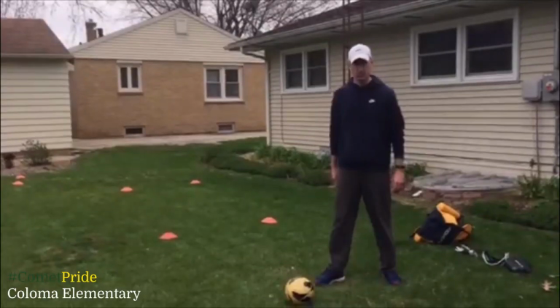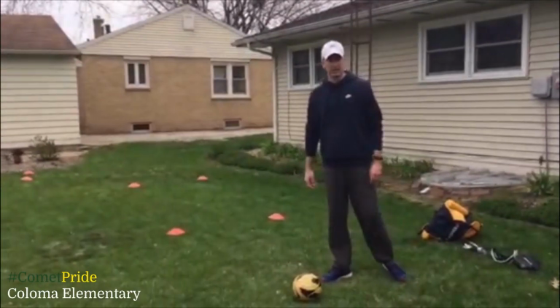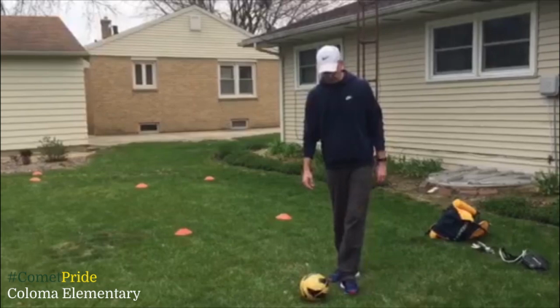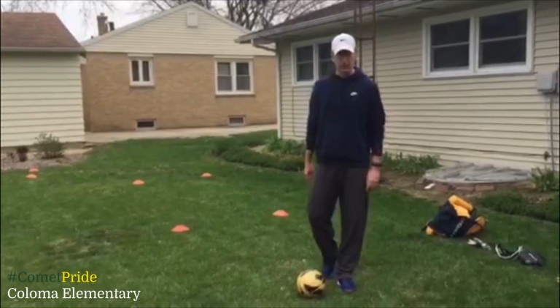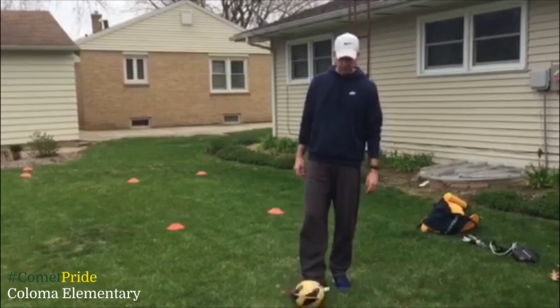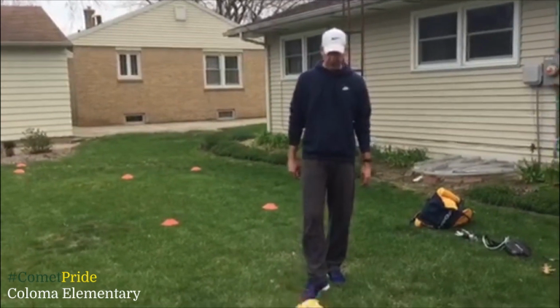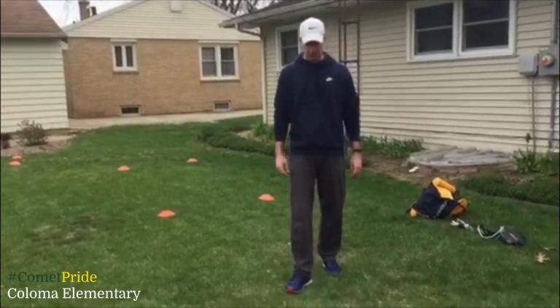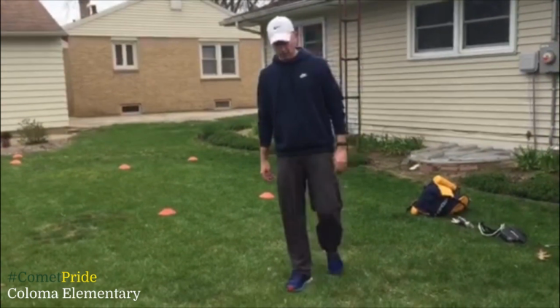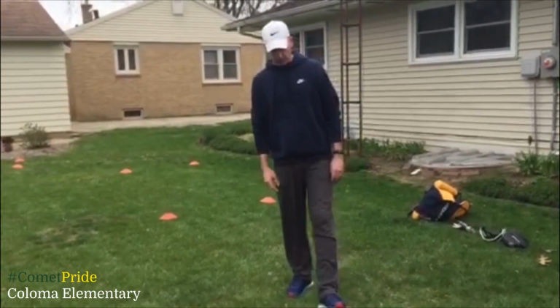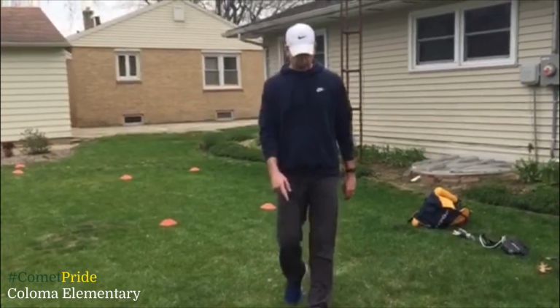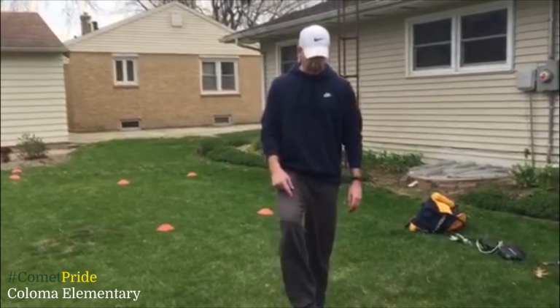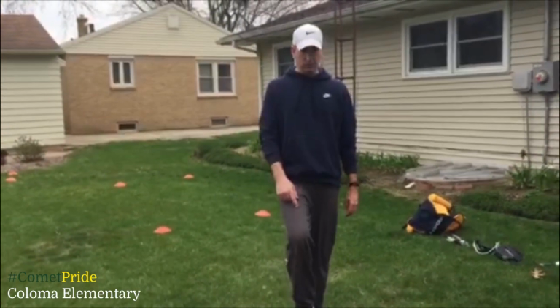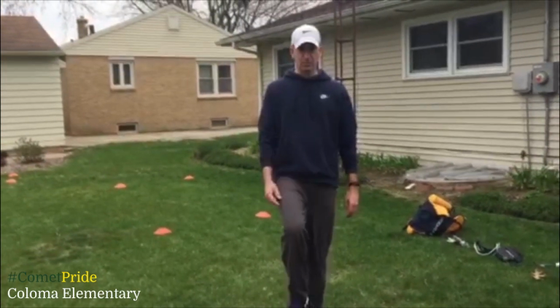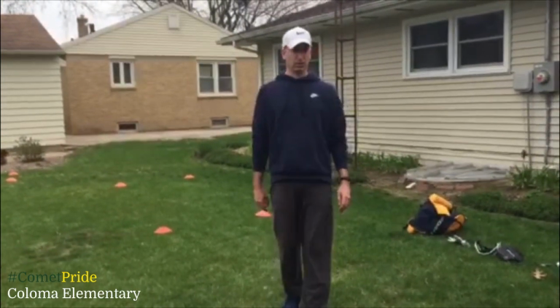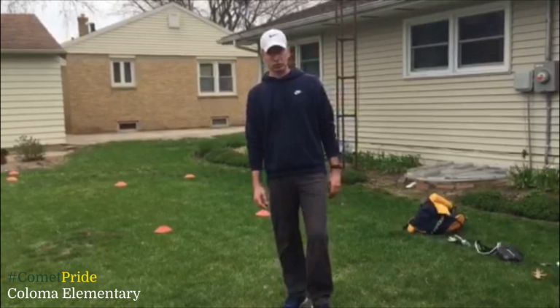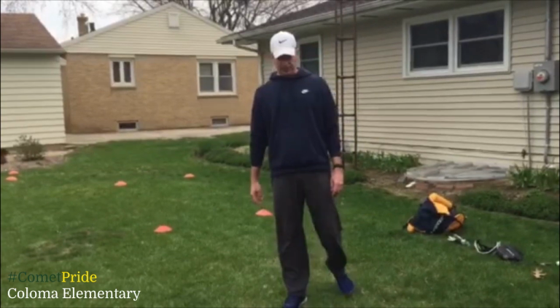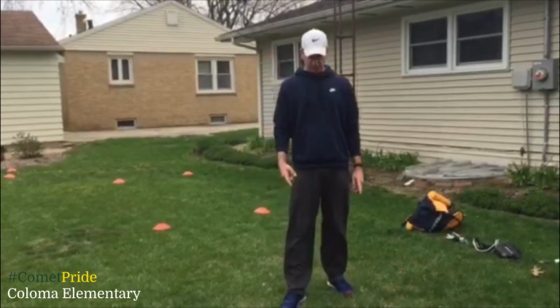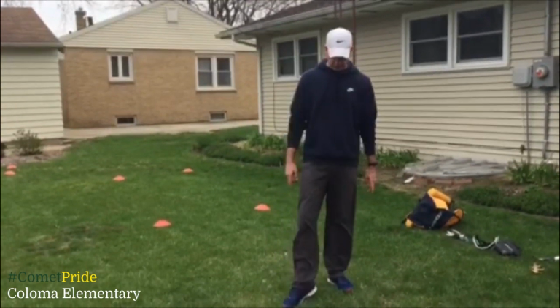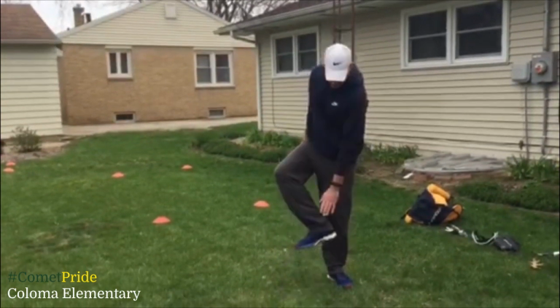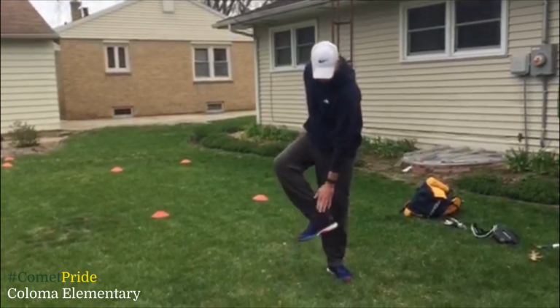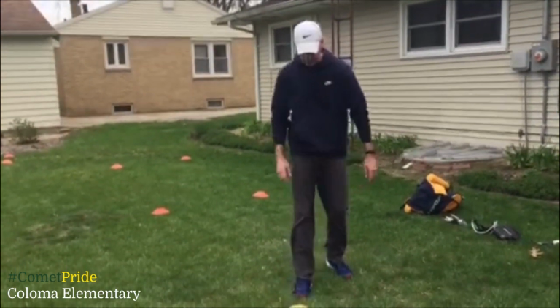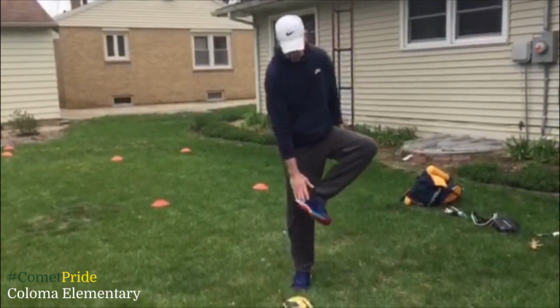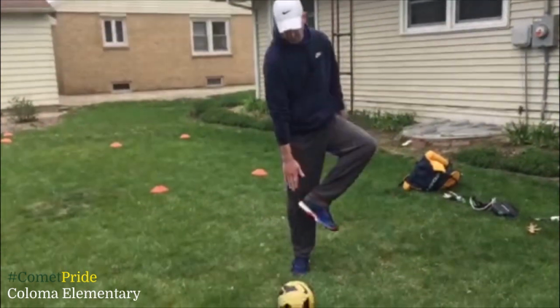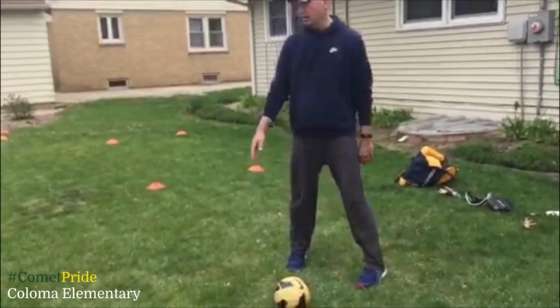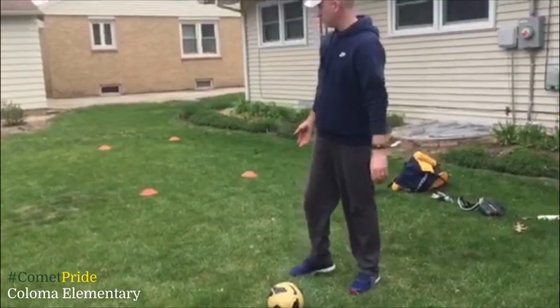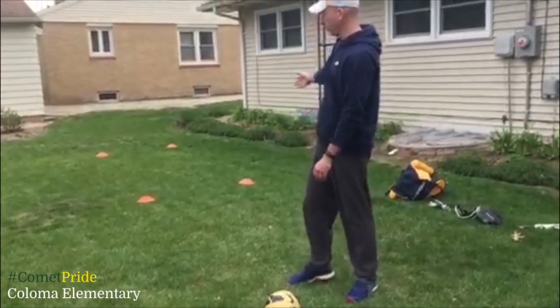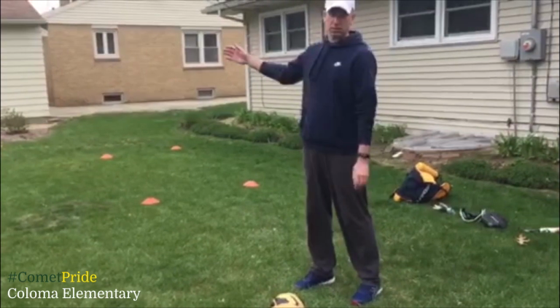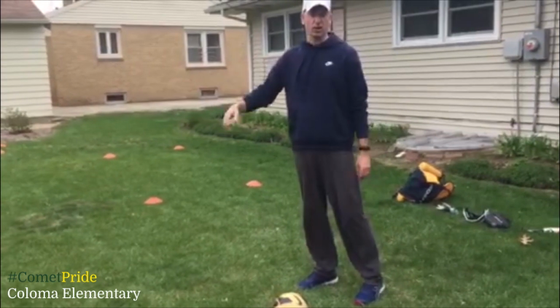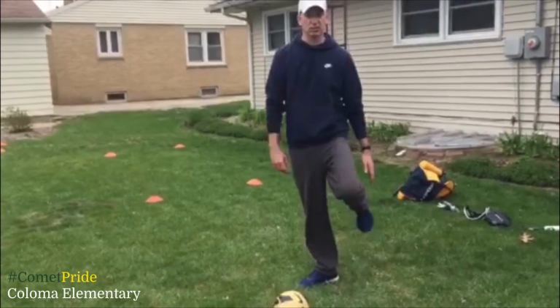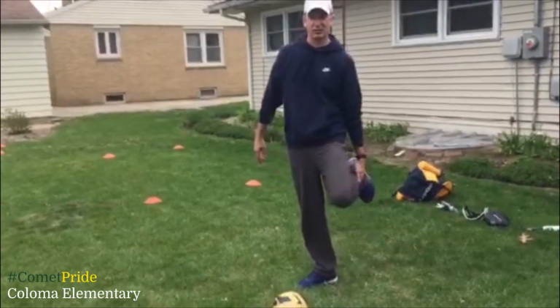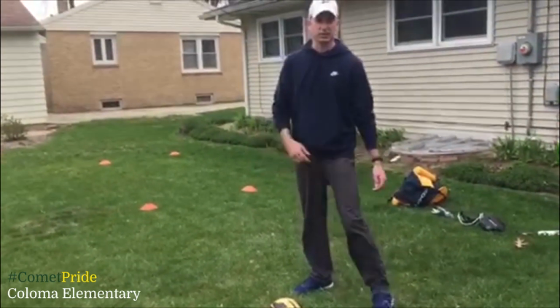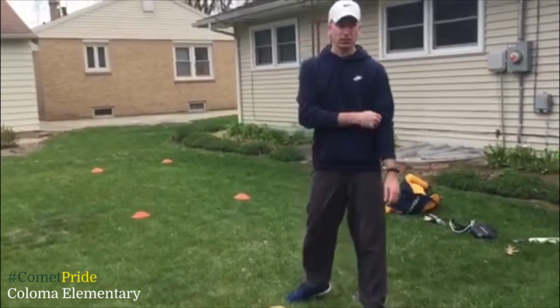Welcome back. Come along with students. Today we're going to use a soccer ball. We're going to talk about dribbling the soccer ball with the inside of our feet. Set up a course in your yard. This is an outdoor activity only.